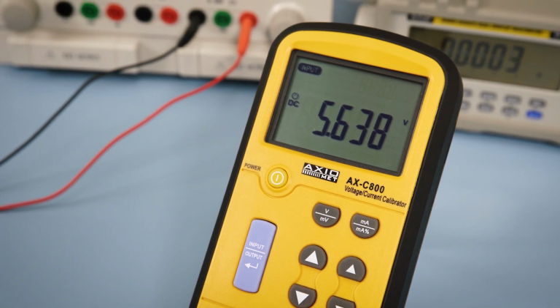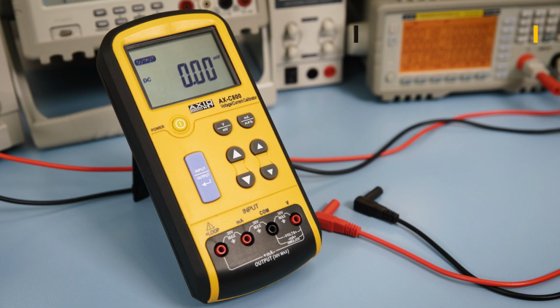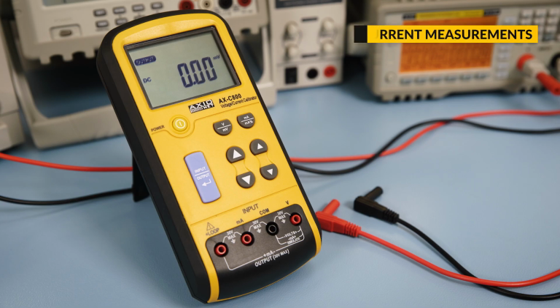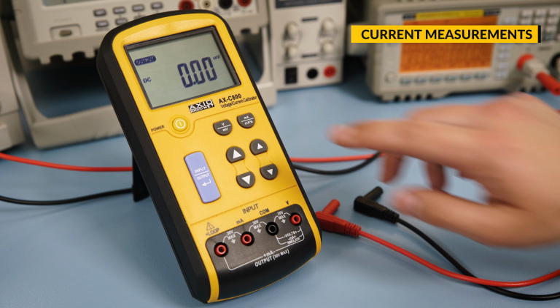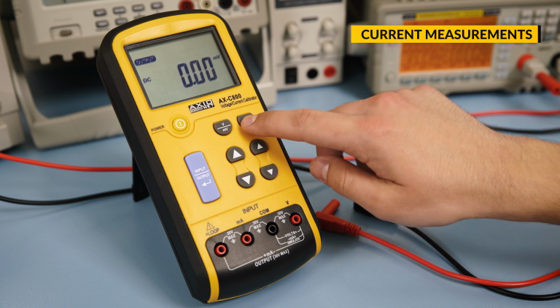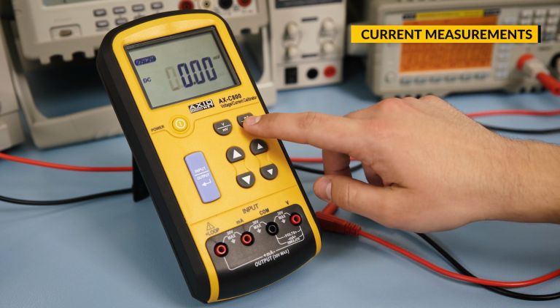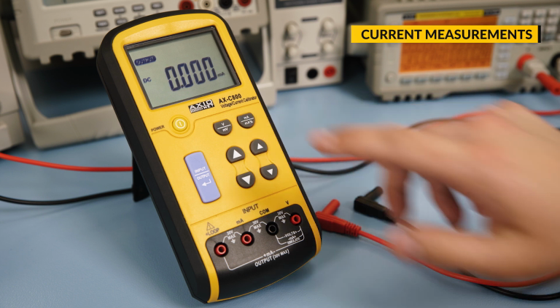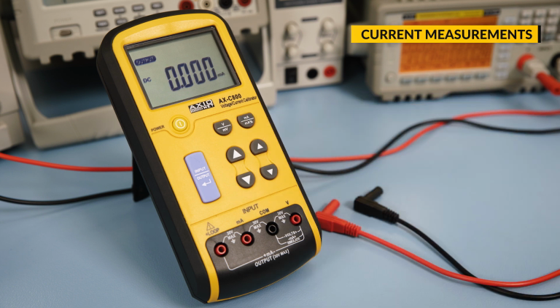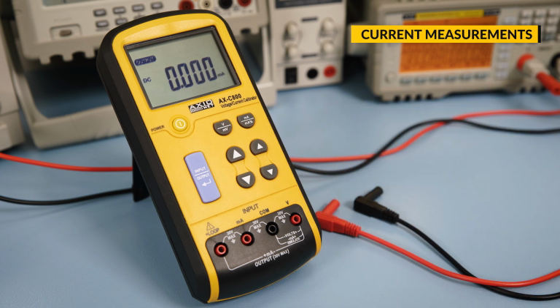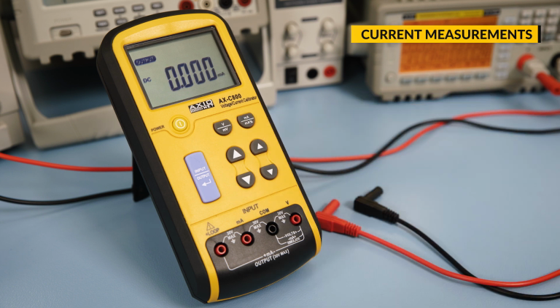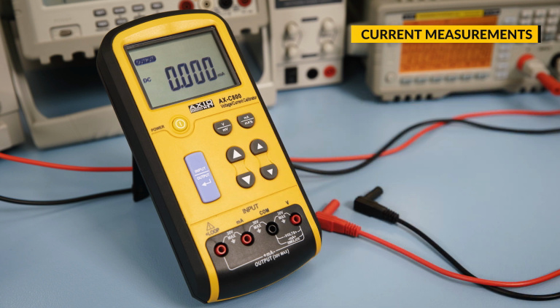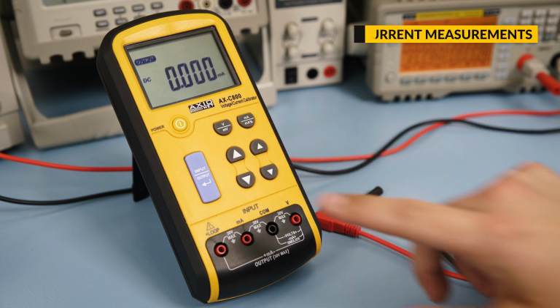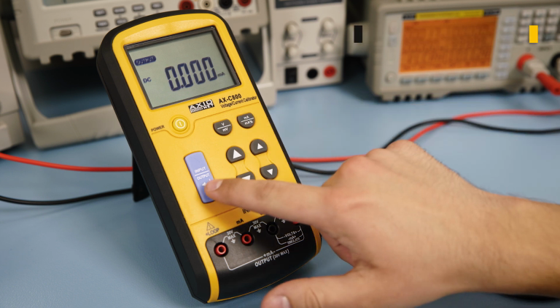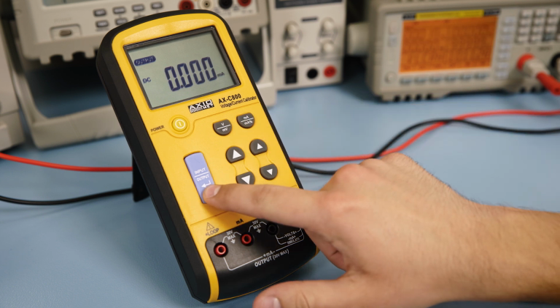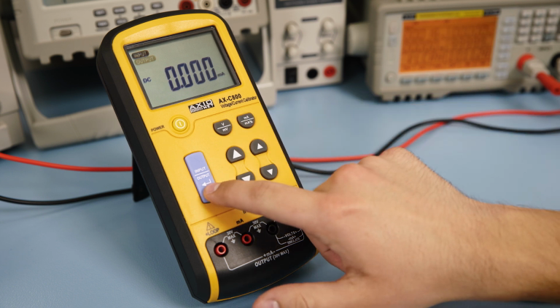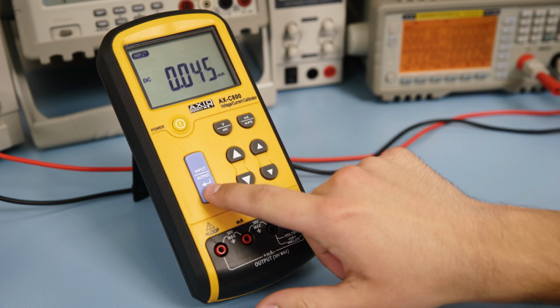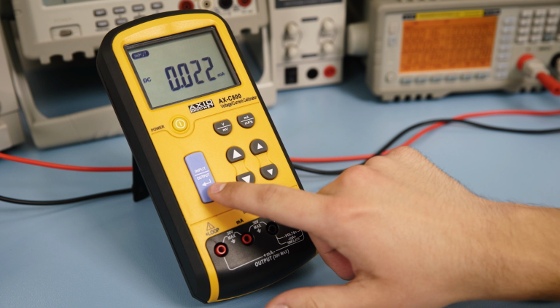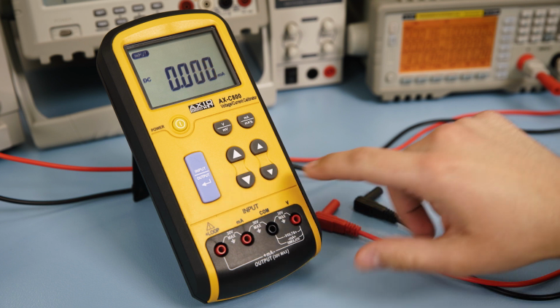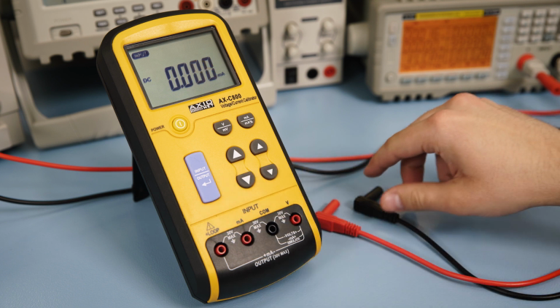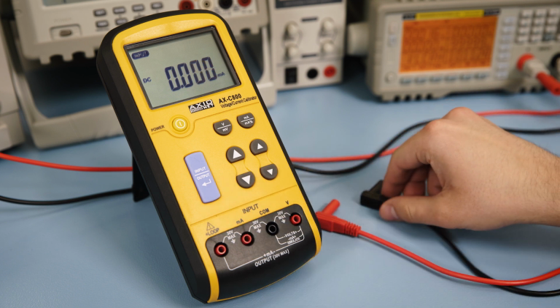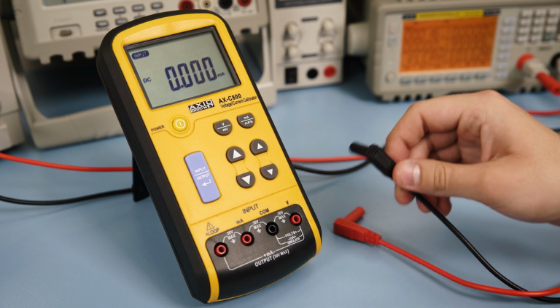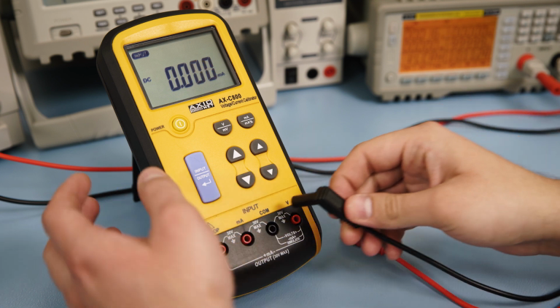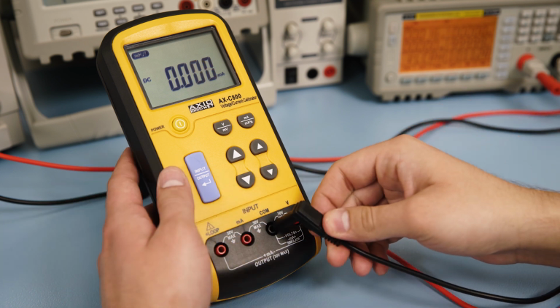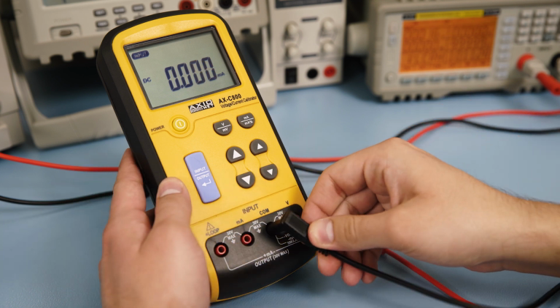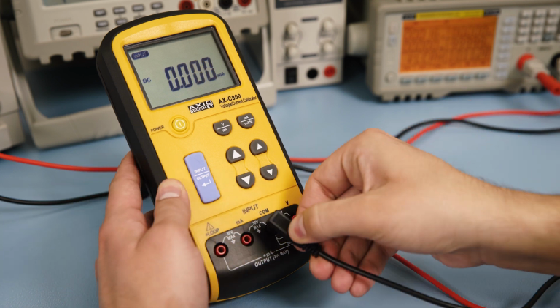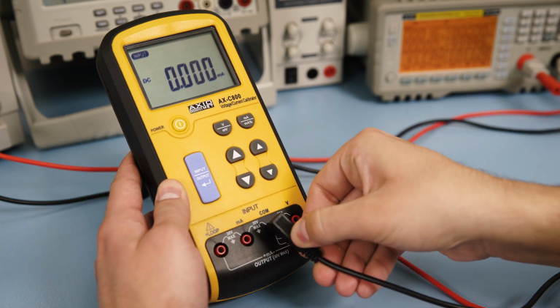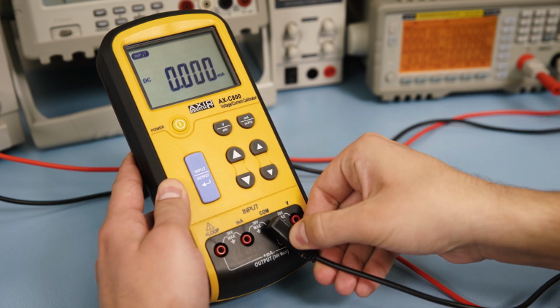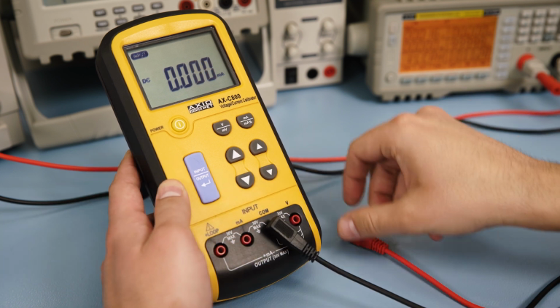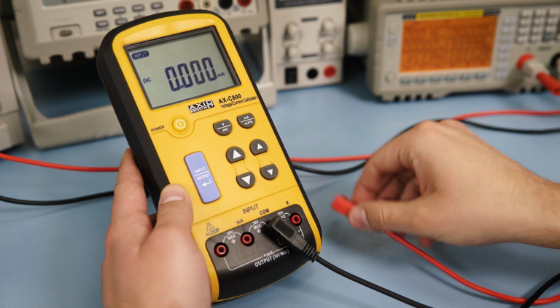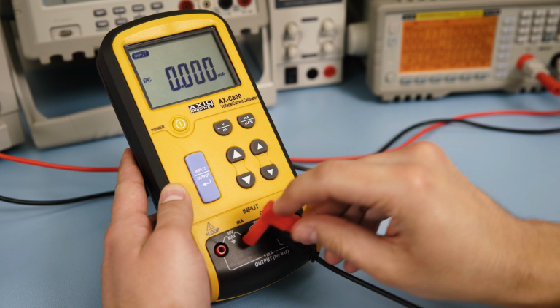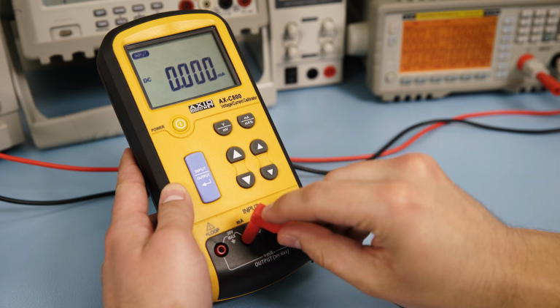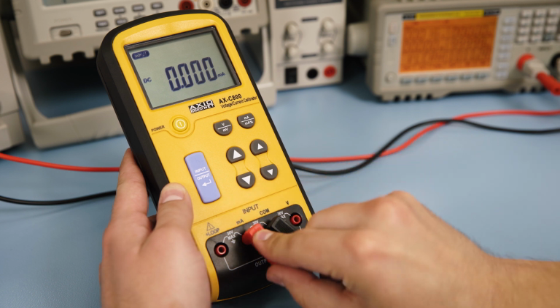For current measurements, choose the mA function. Make sure you are in the input mode. Then insert the red and black test leads into the mA and COM terminals respectively. The current will be displayed on the screen.